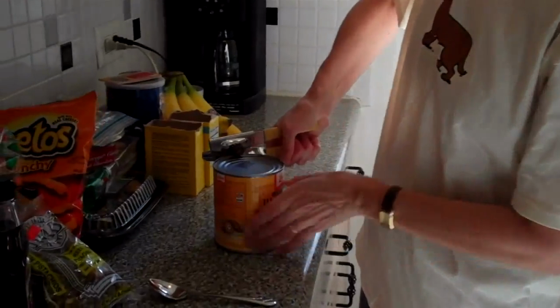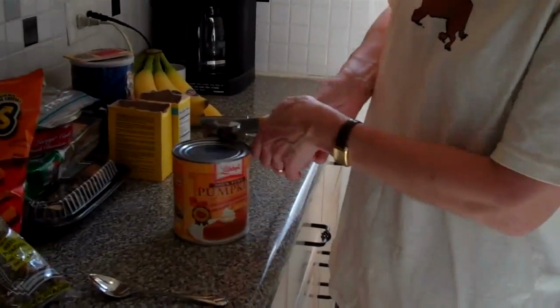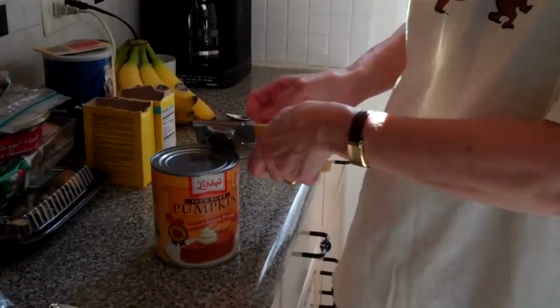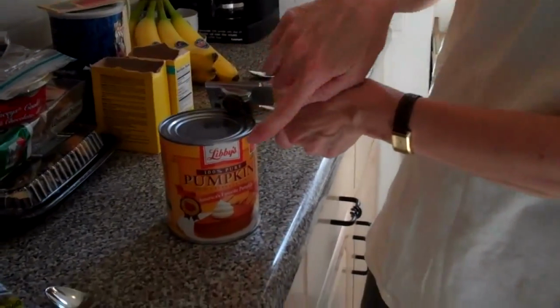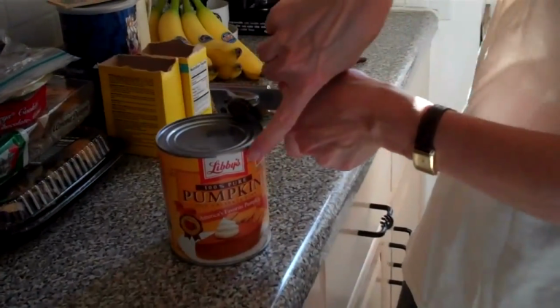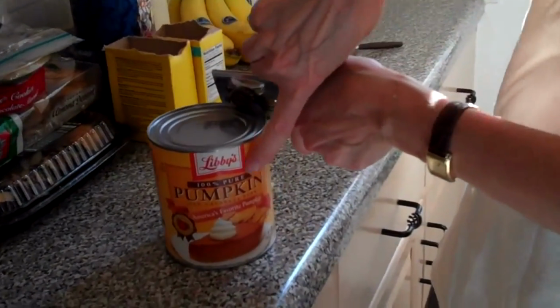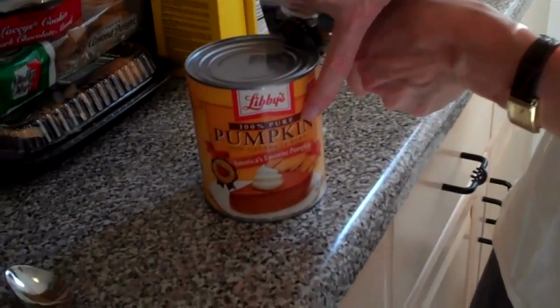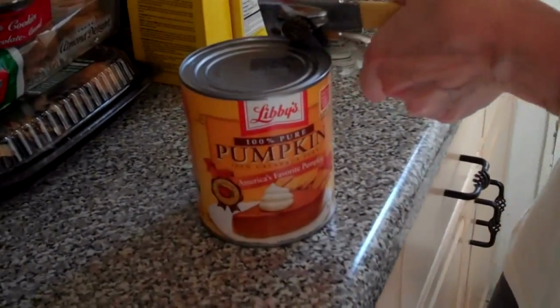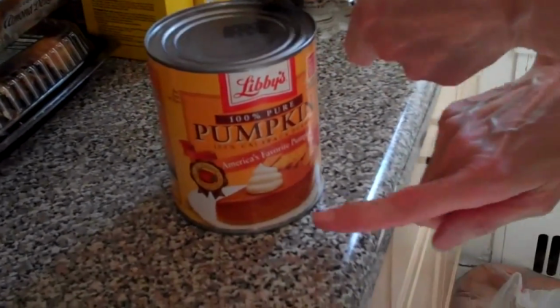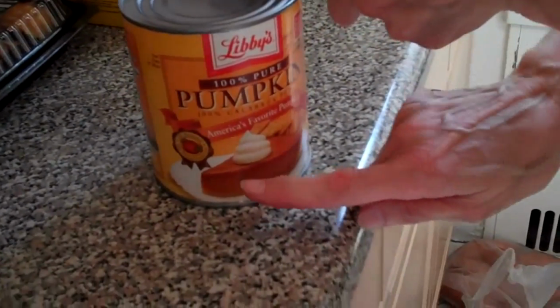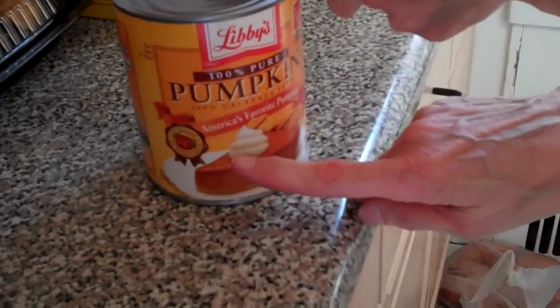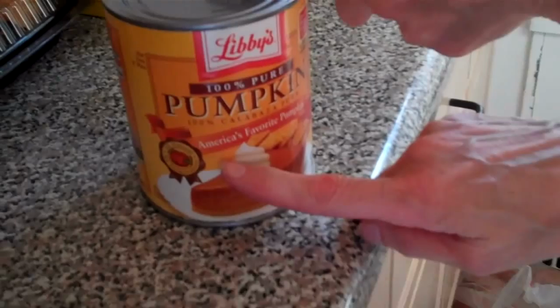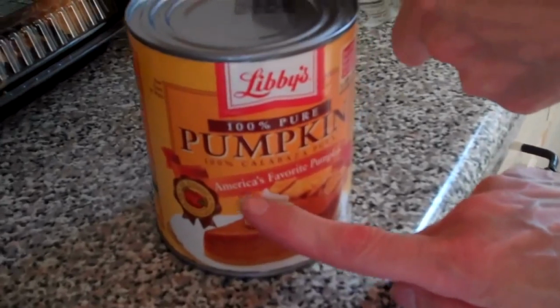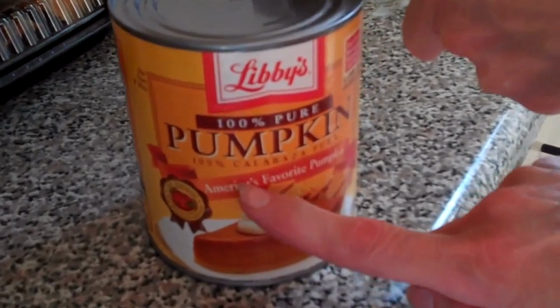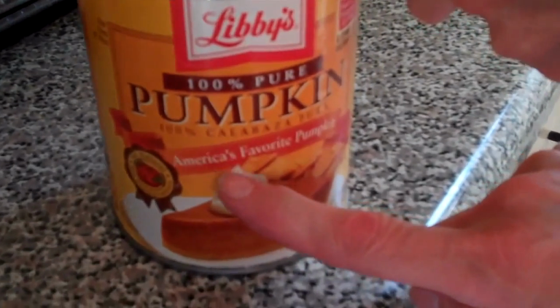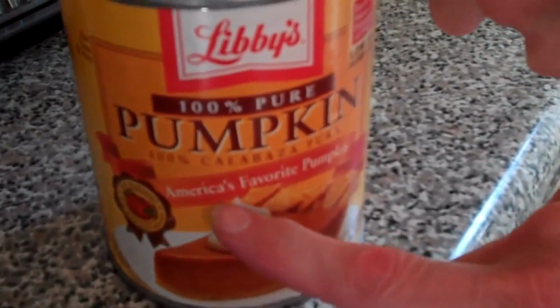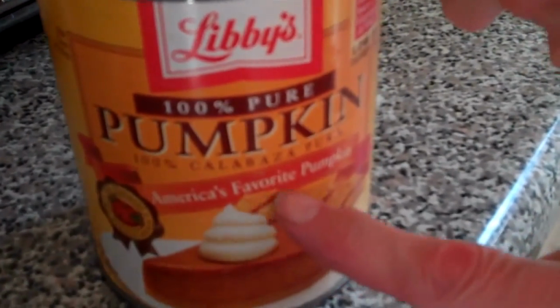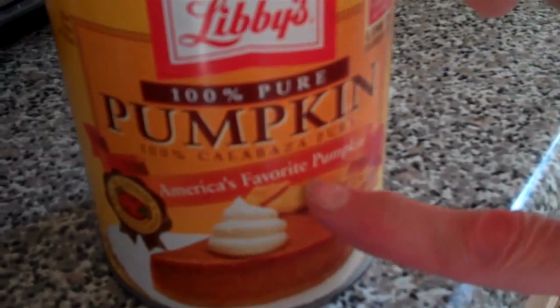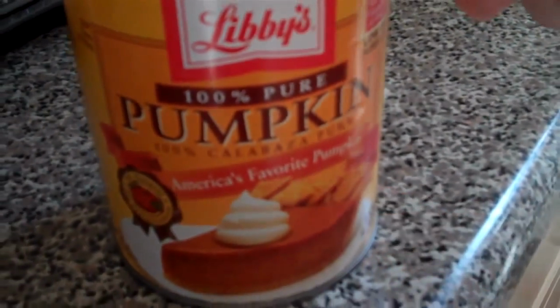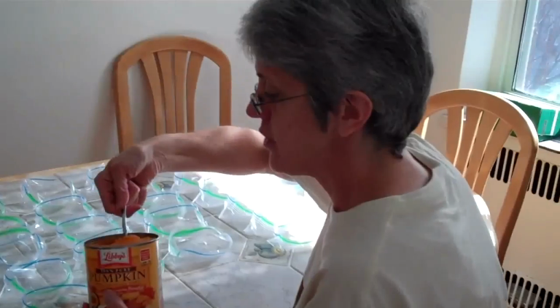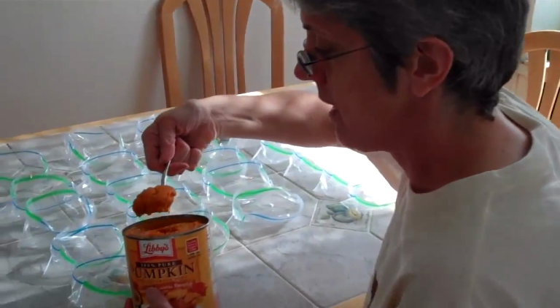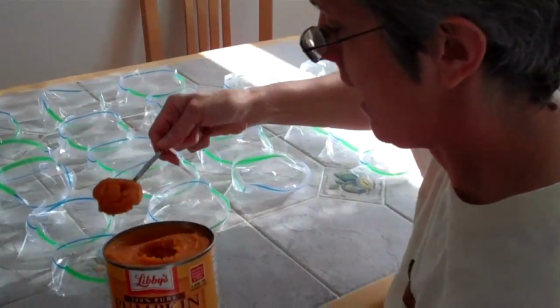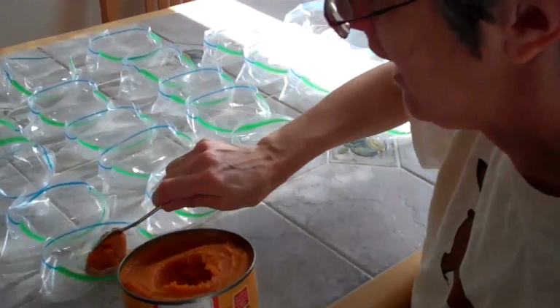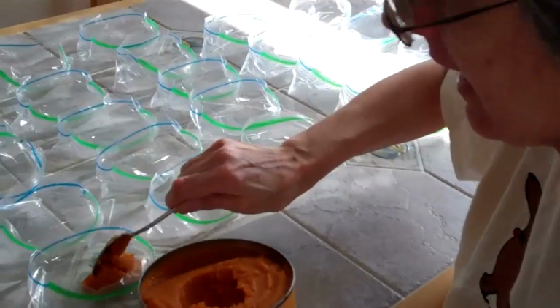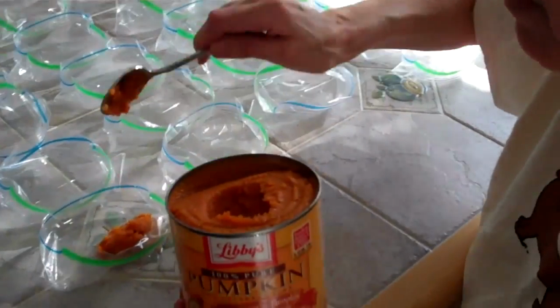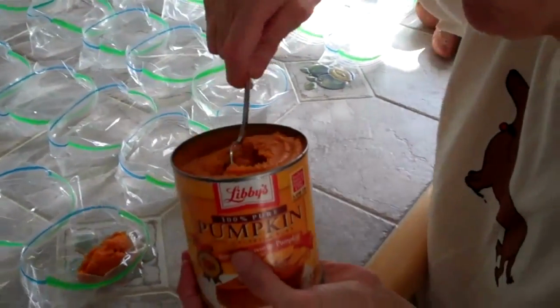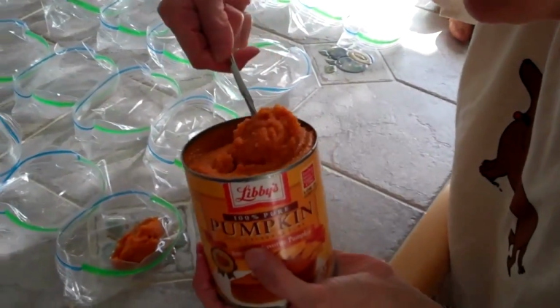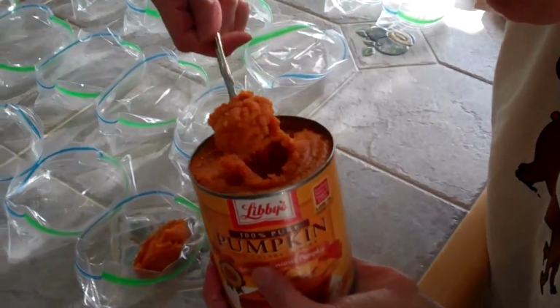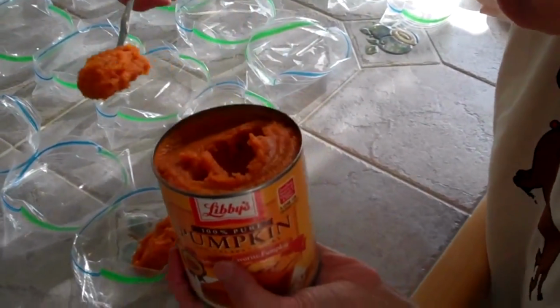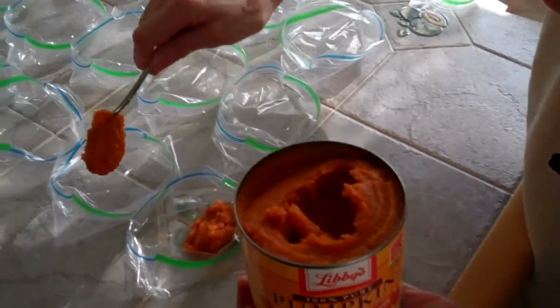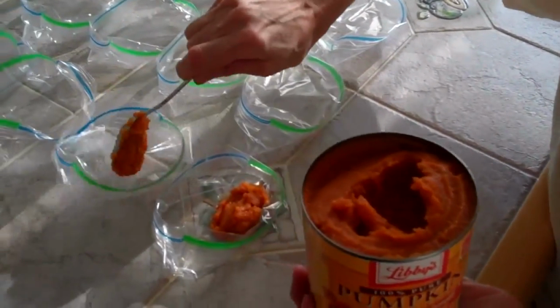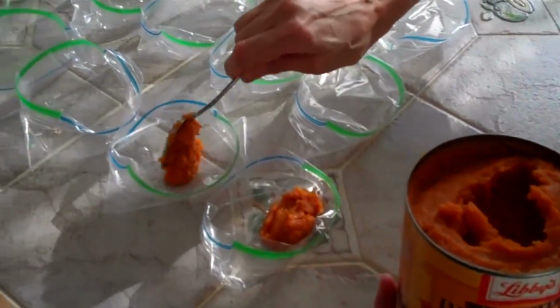You open a can of Libby's Pumpkin. Now make sure you get the one that says Favorite Pumpkin. Each Ziploc bag gets about one teaspoon, give or take.